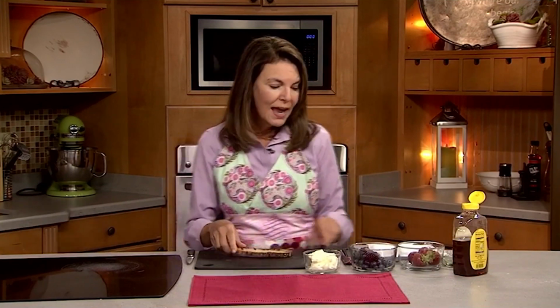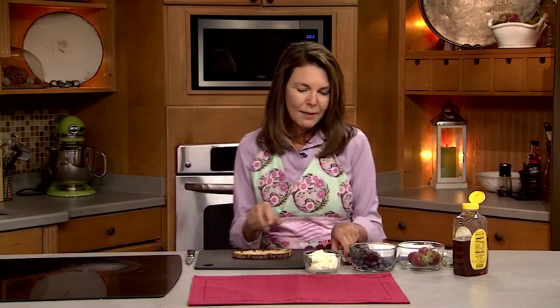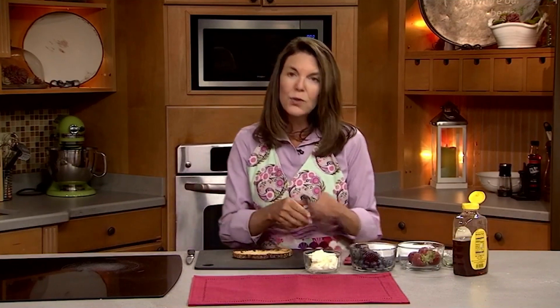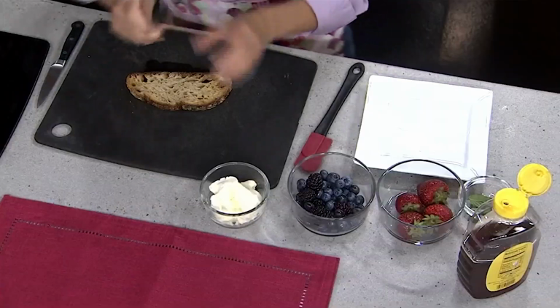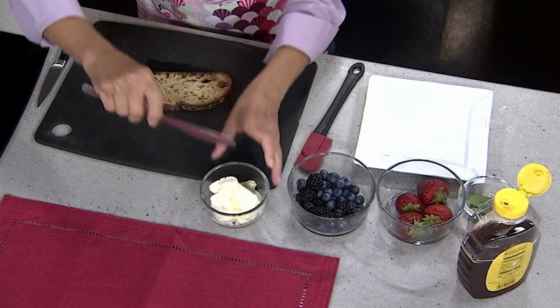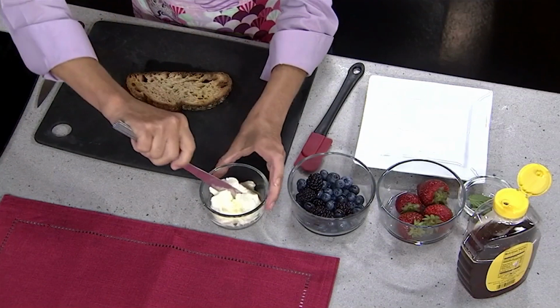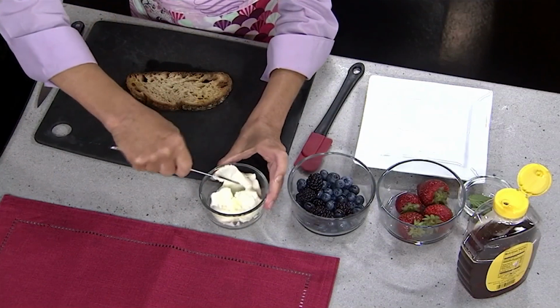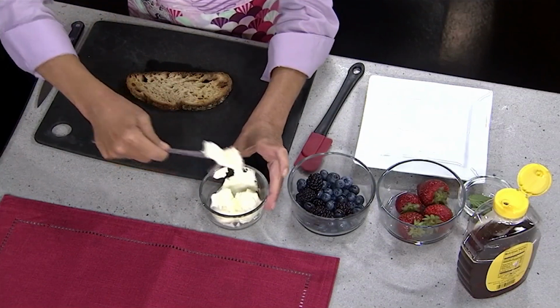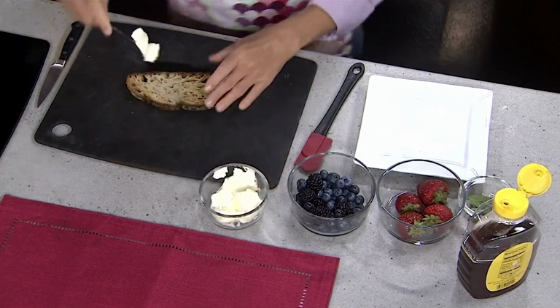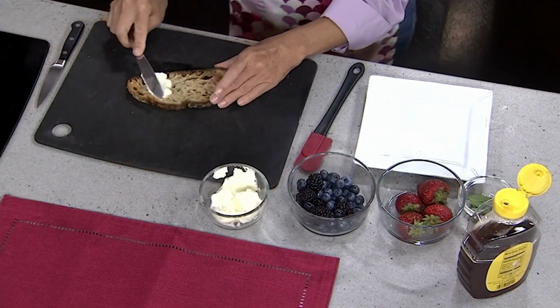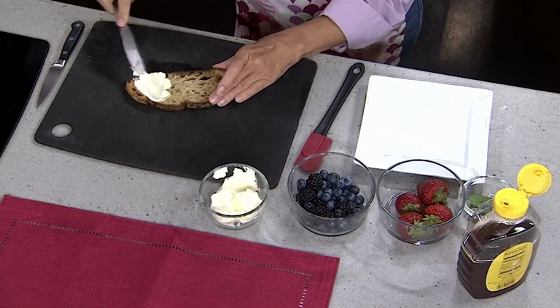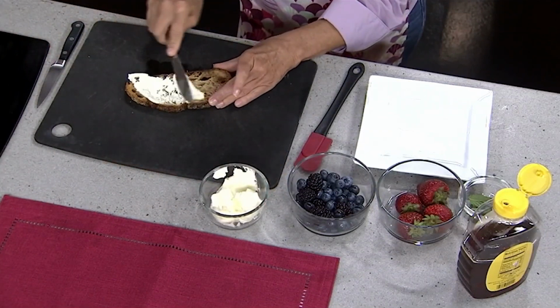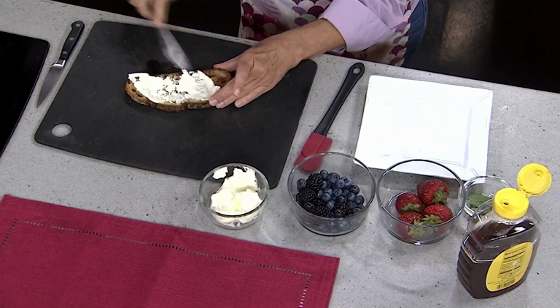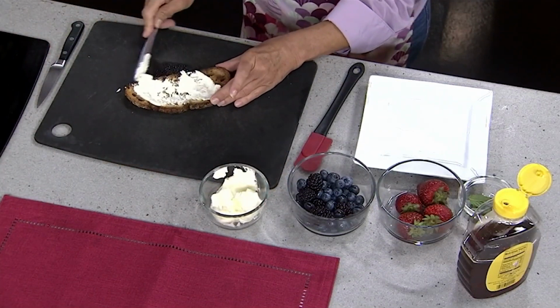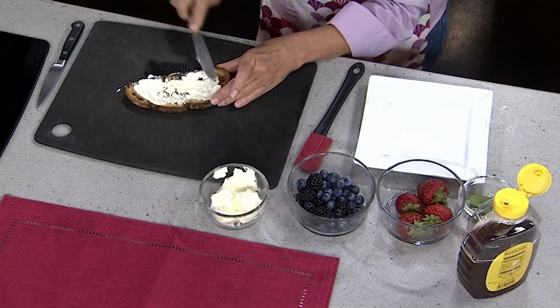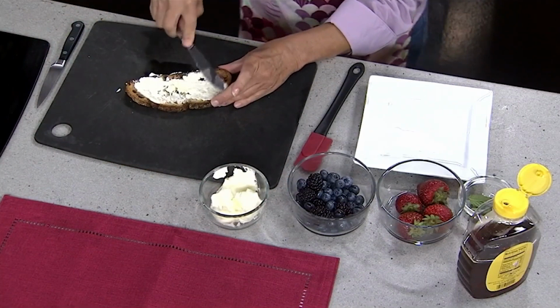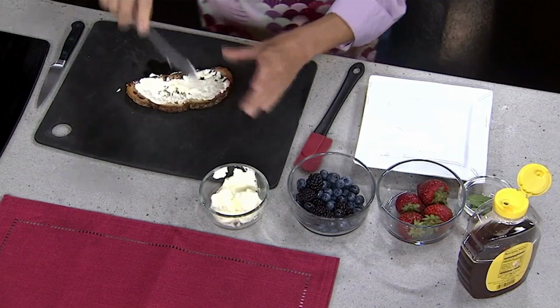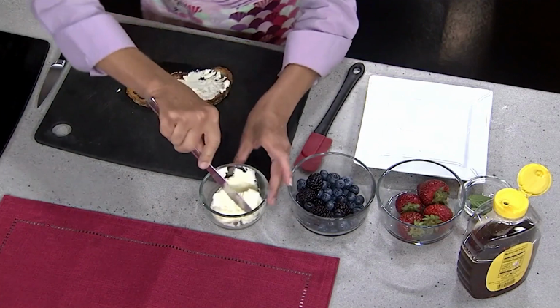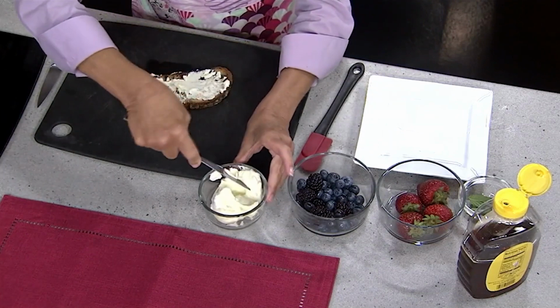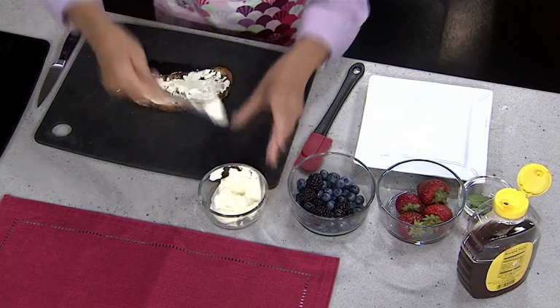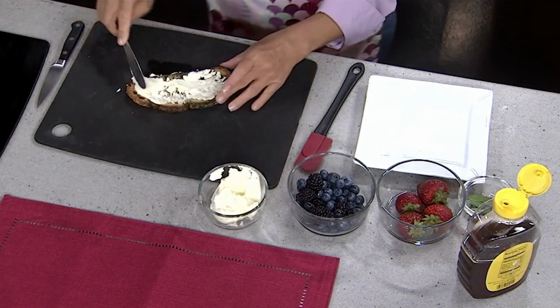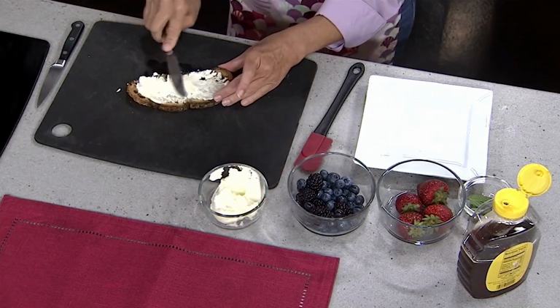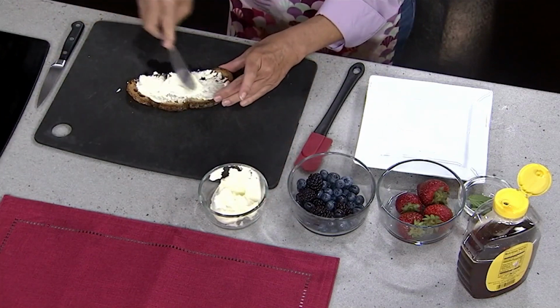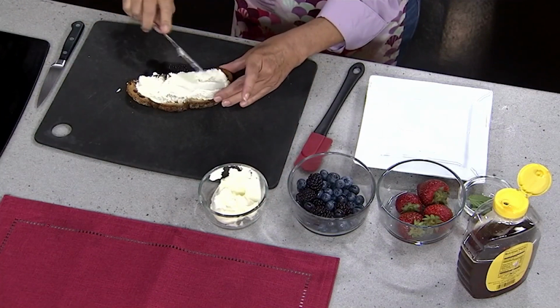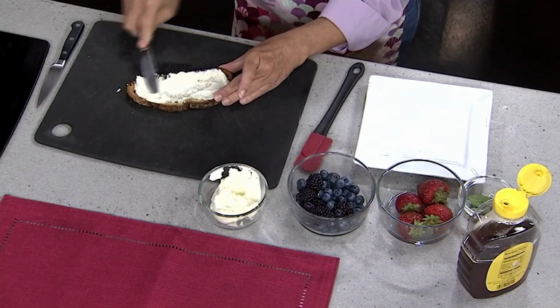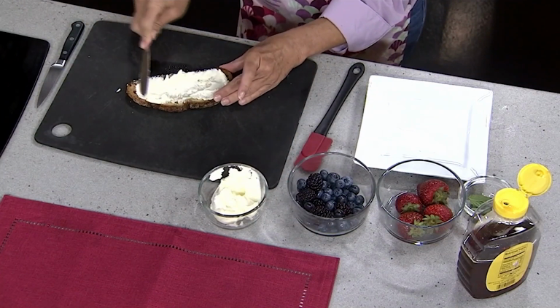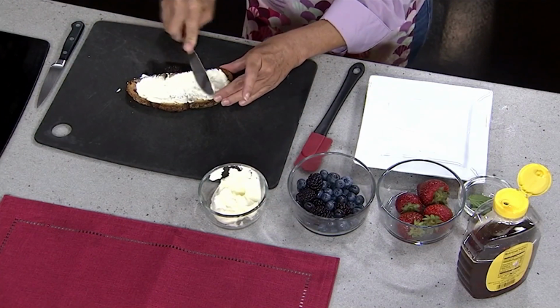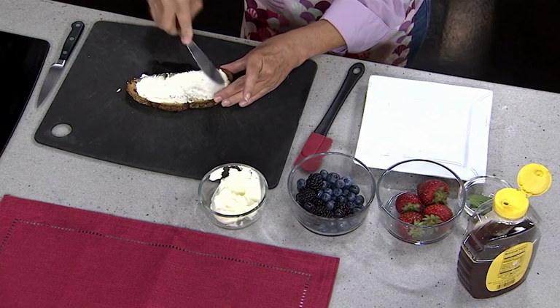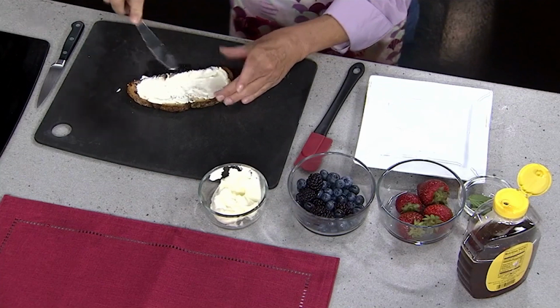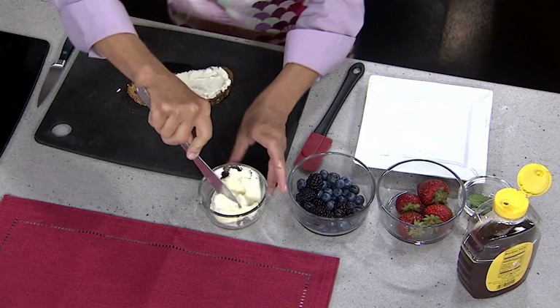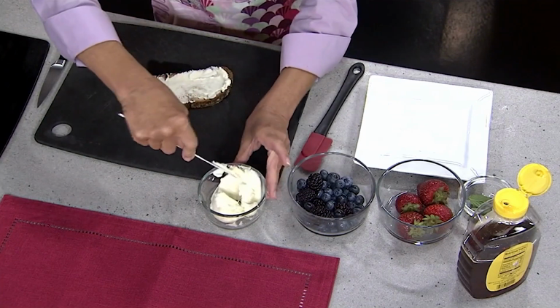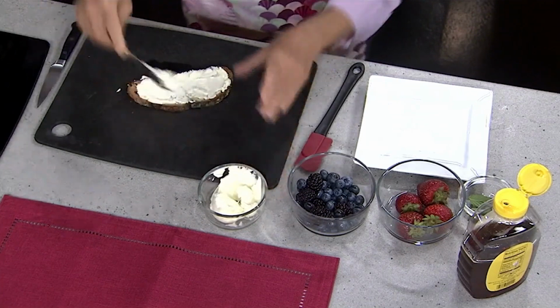And then I'm going to use some mascarpone cheese, which is like an Italian cream cheese. If you pull it out of the fridge and let it sit on the counter for a little bit, it's going to be nice and easy to spread. And it's absolutely wonderful. A nice thick layer of that.